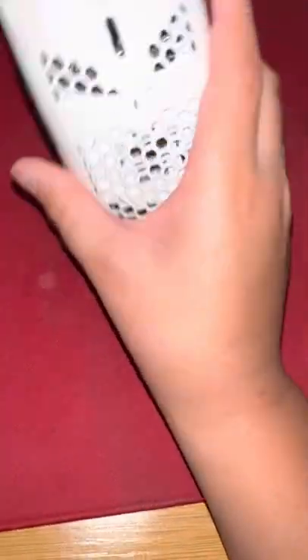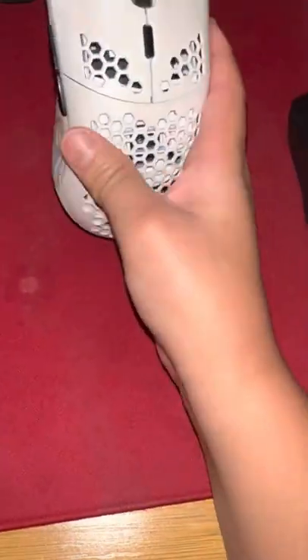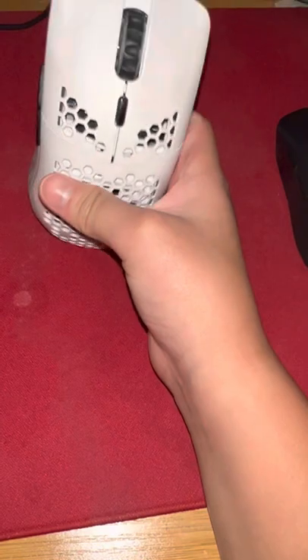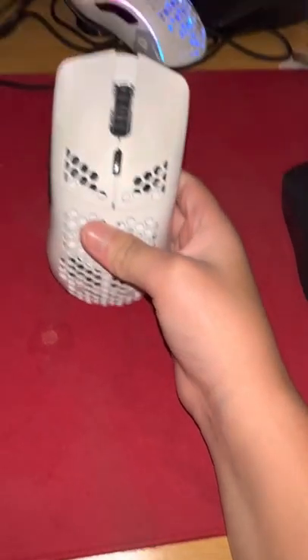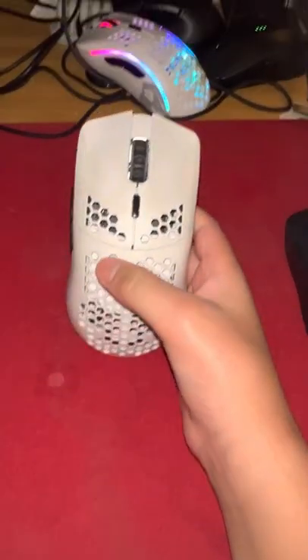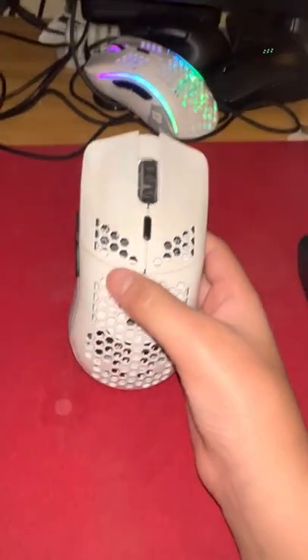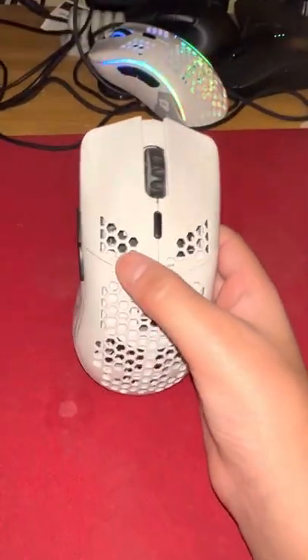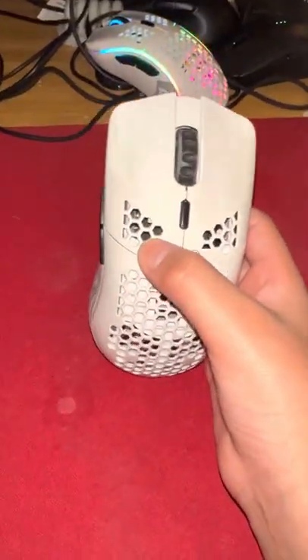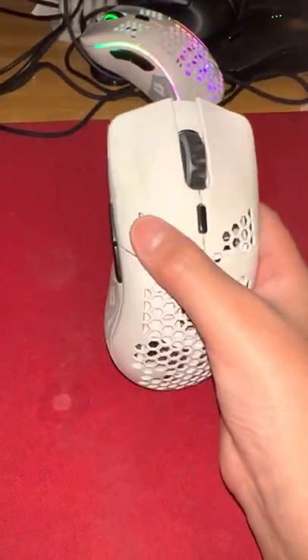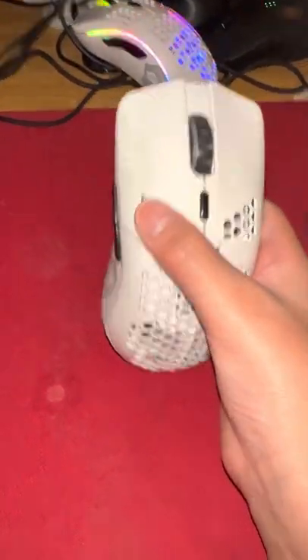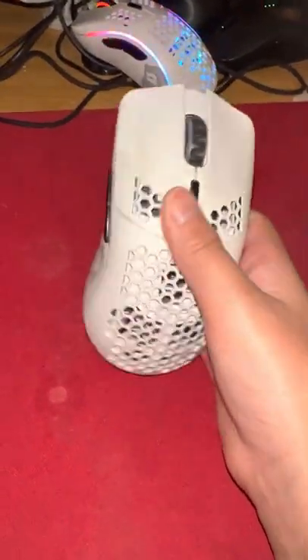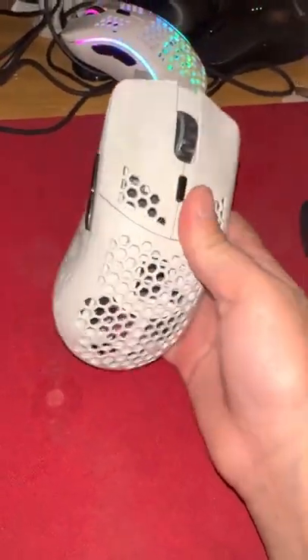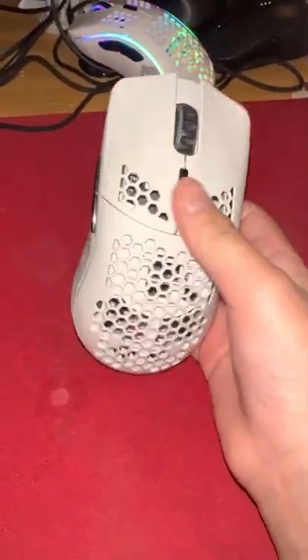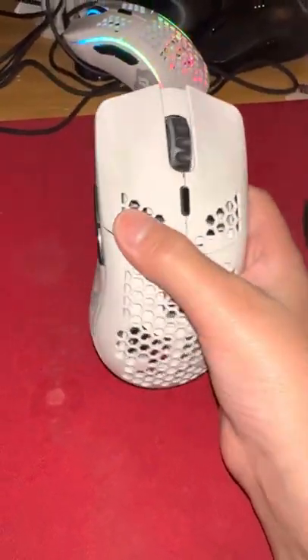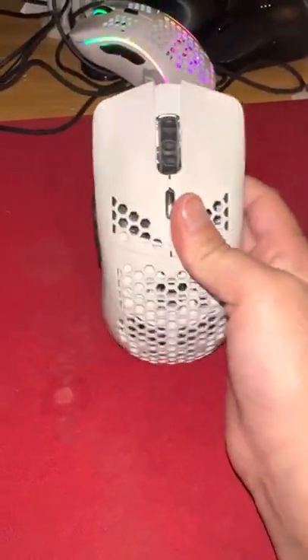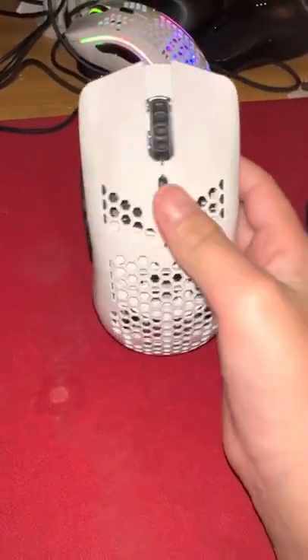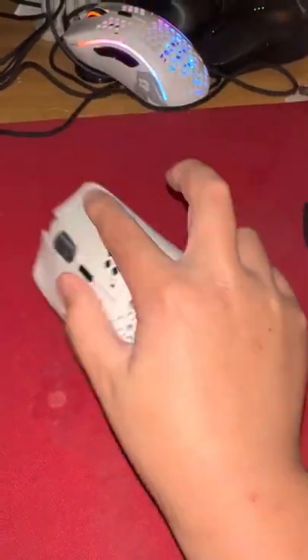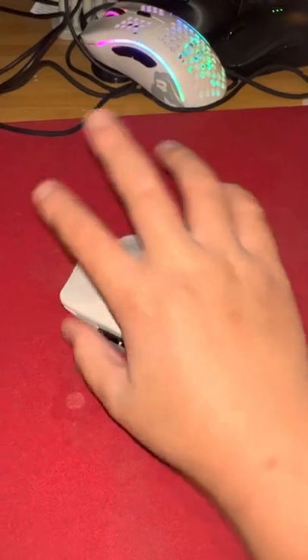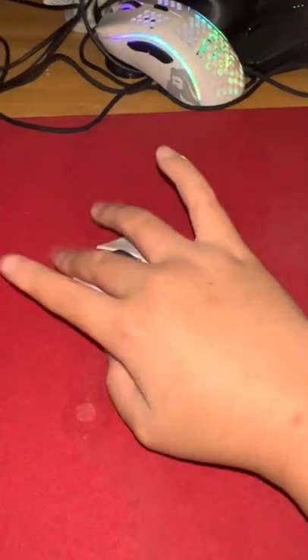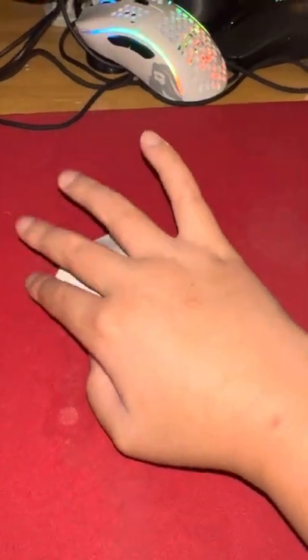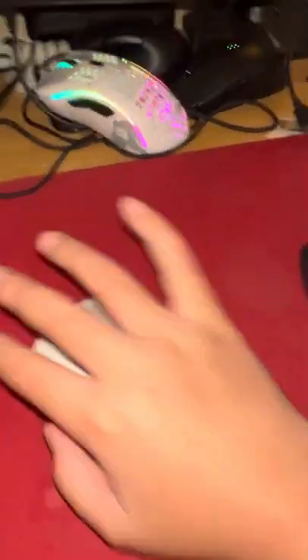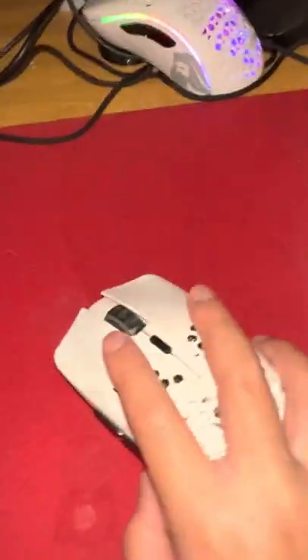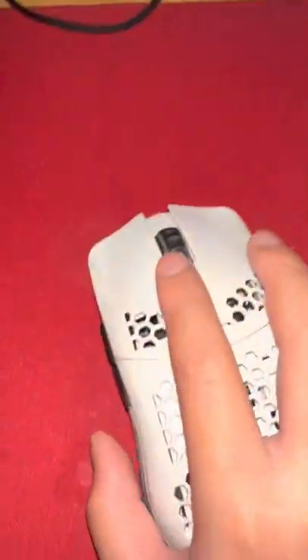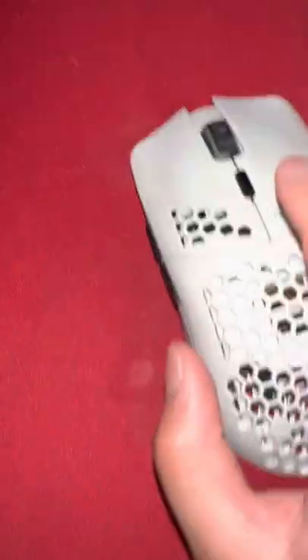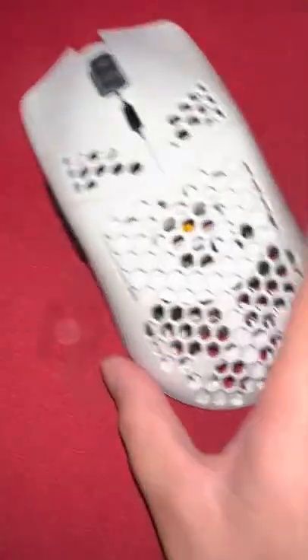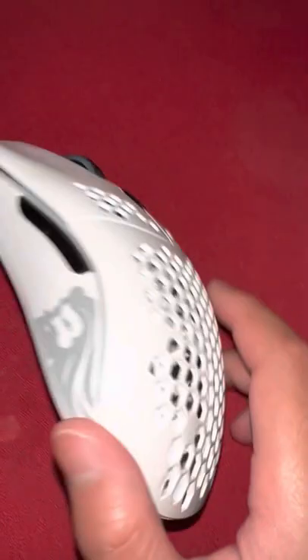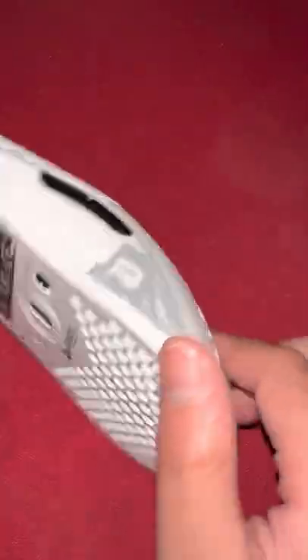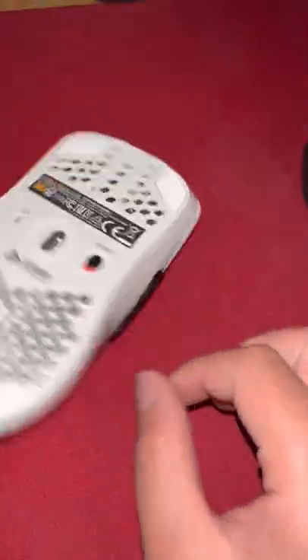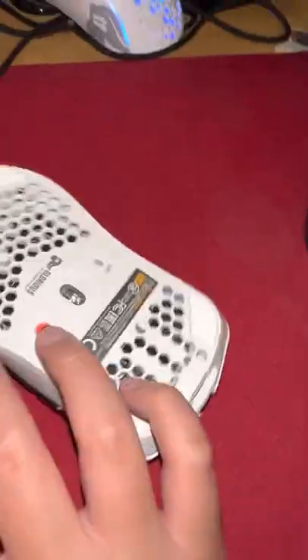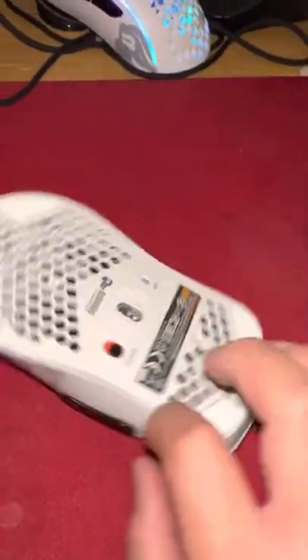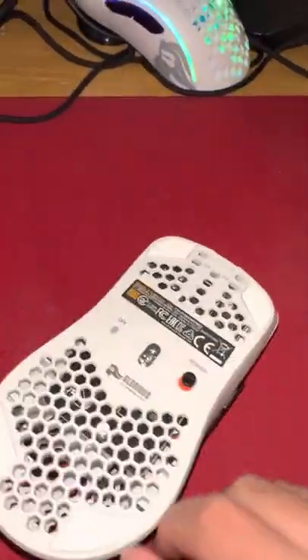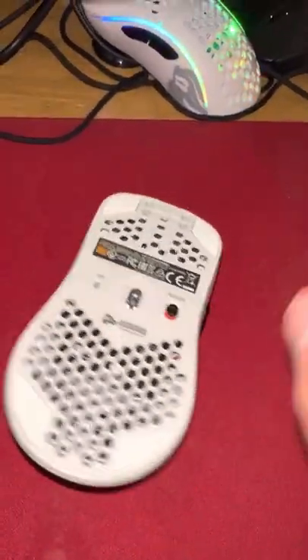The next one I'm getting will not have any honeycomb holes, and will probably have different switches. Thanks for watching this video, guys — I hope you liked it.